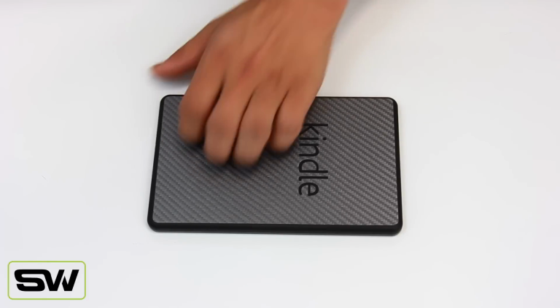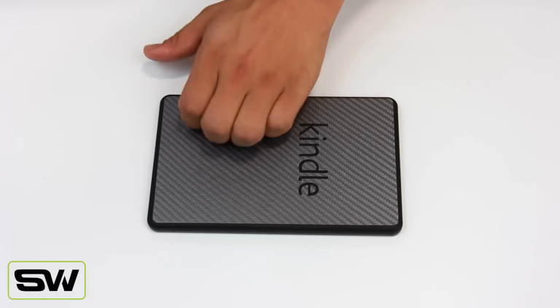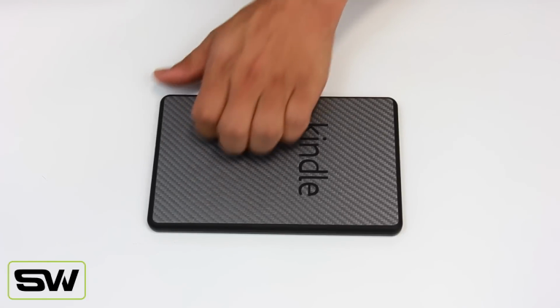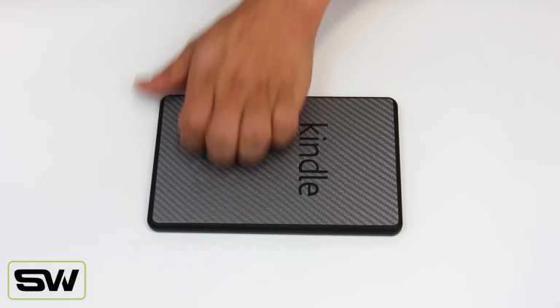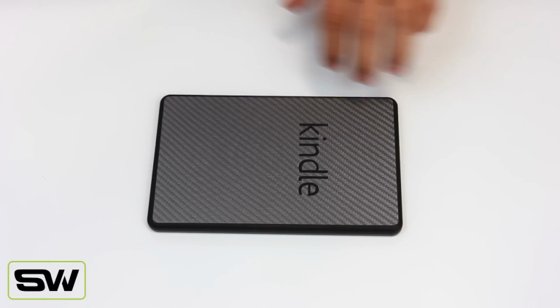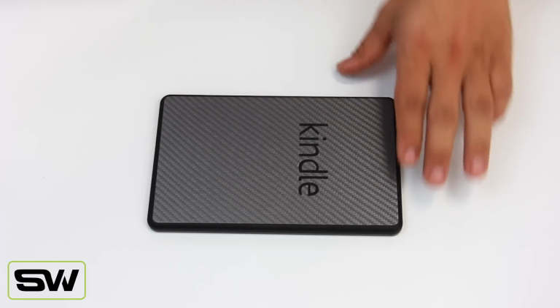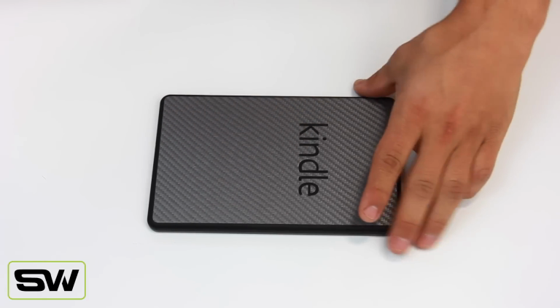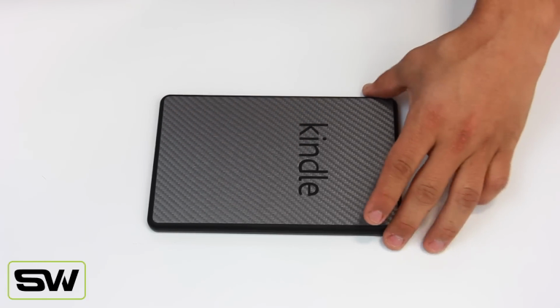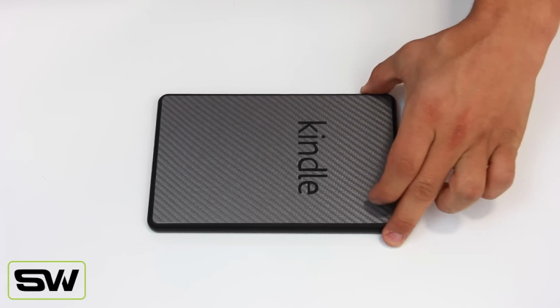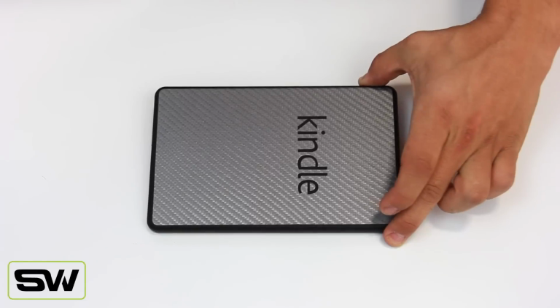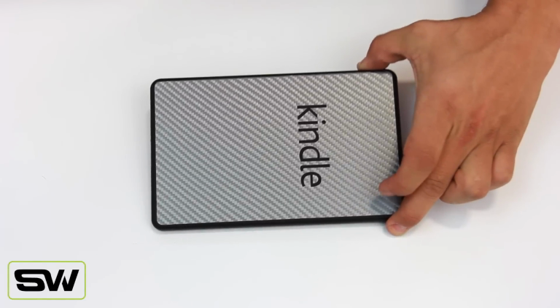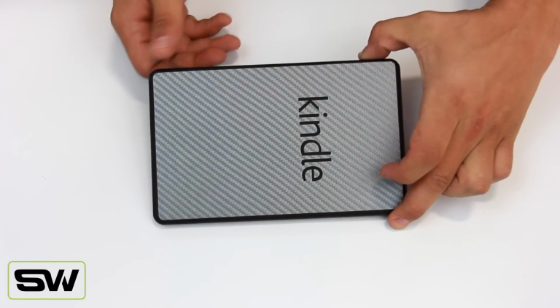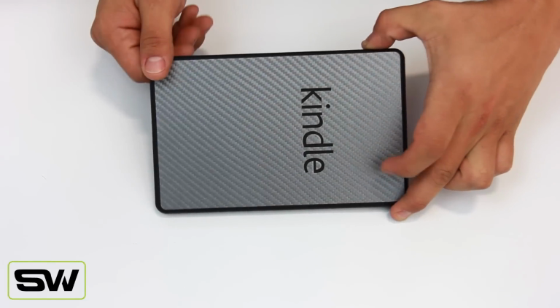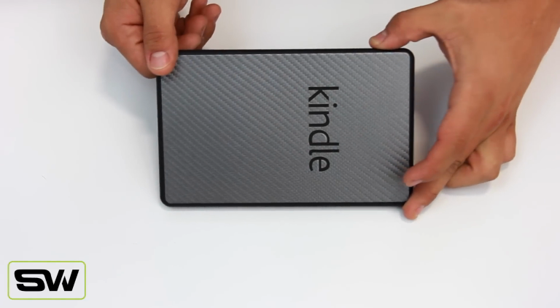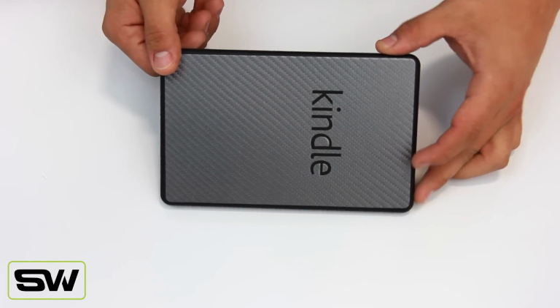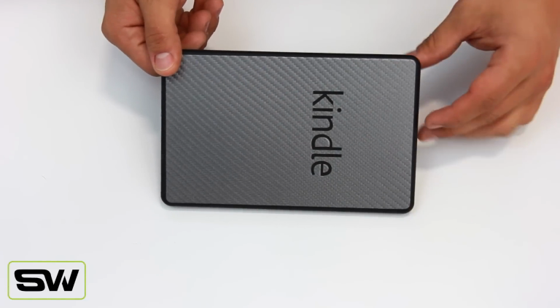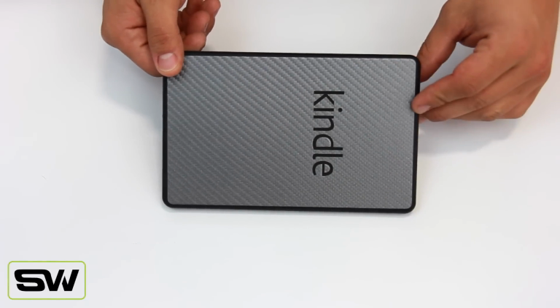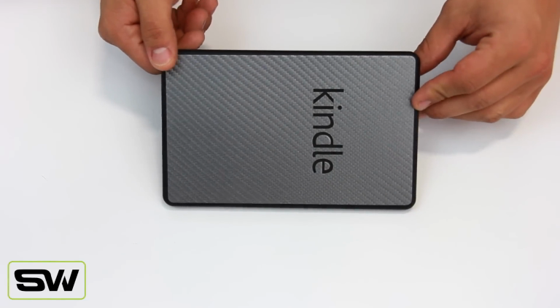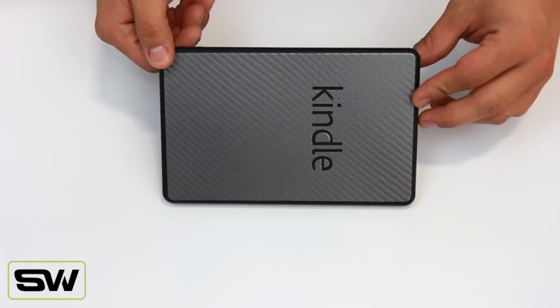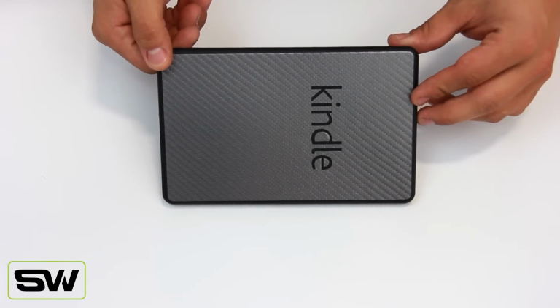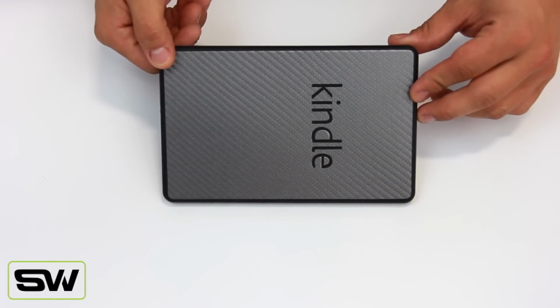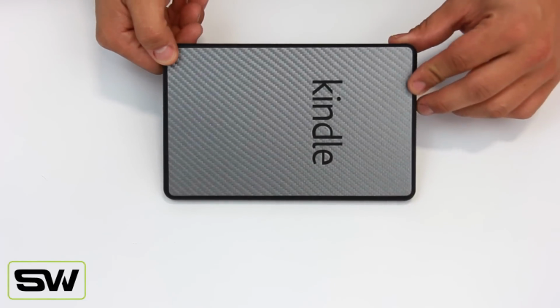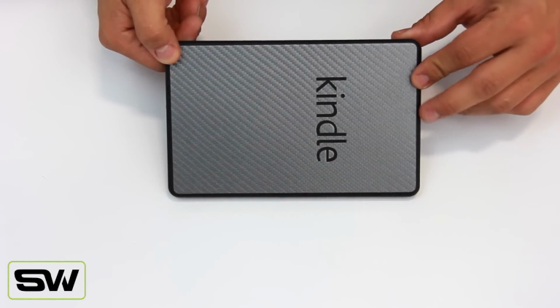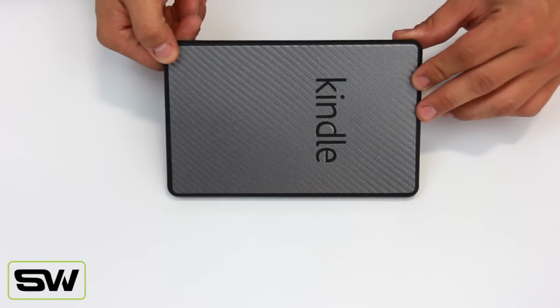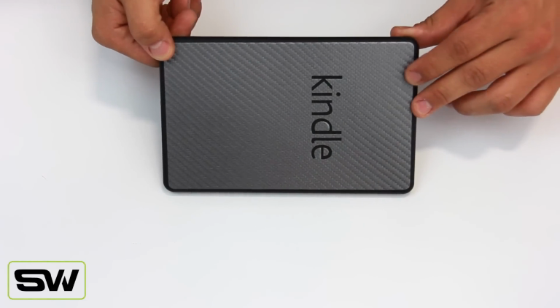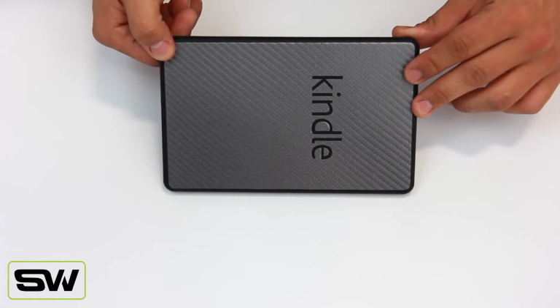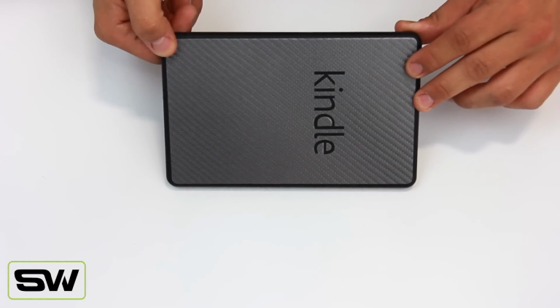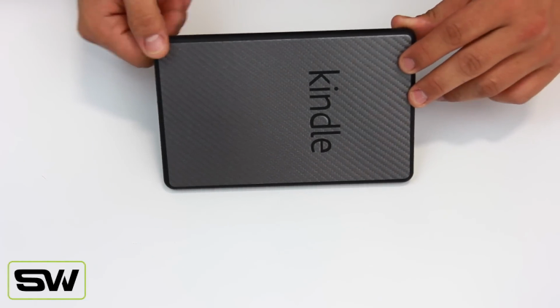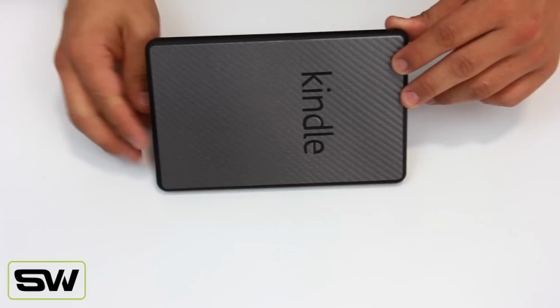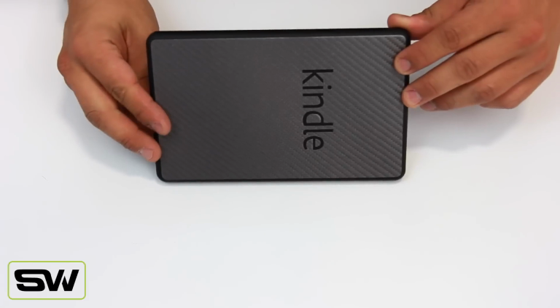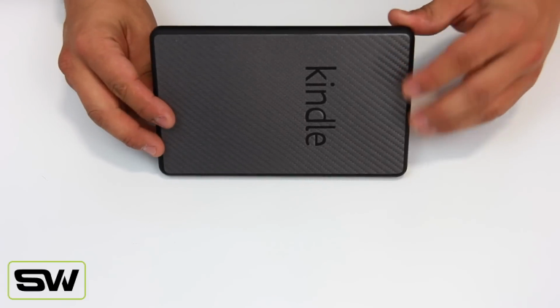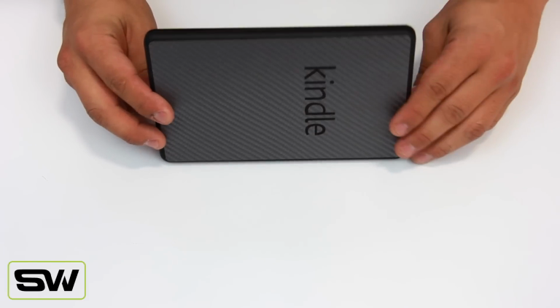It has texture, it has depth, and it actually provides grip to the Kindle. It covers the back and absolutely looks beautiful. The Kindle only comes in black, and so this is one way to kind of spice up the look of your Kindle.